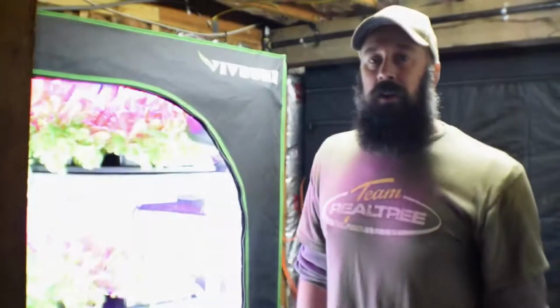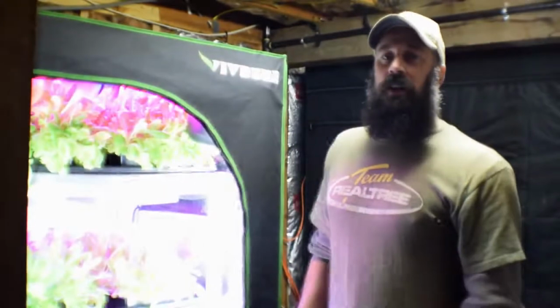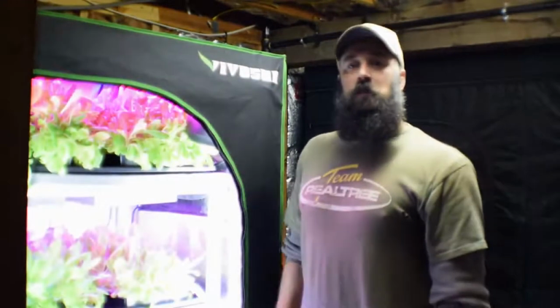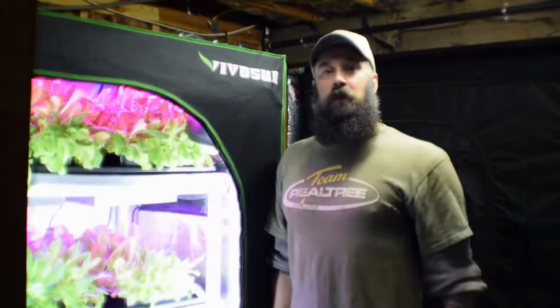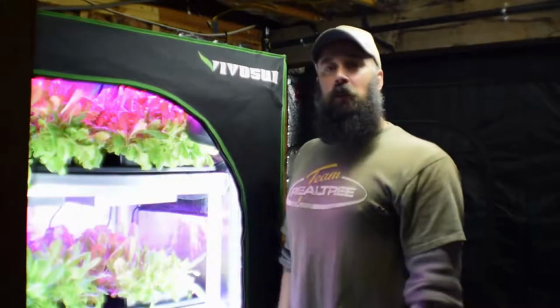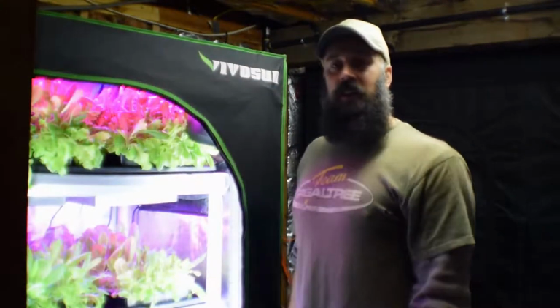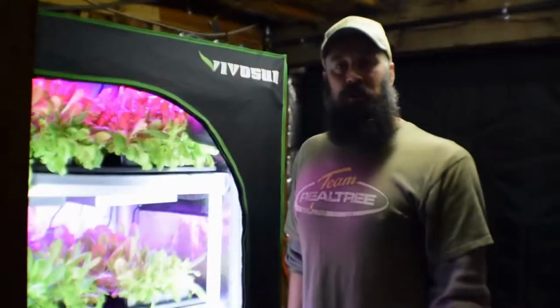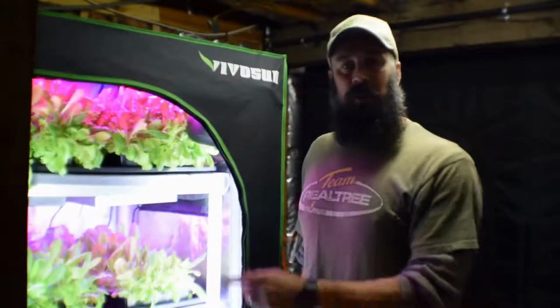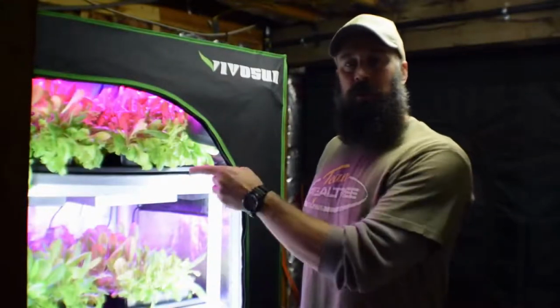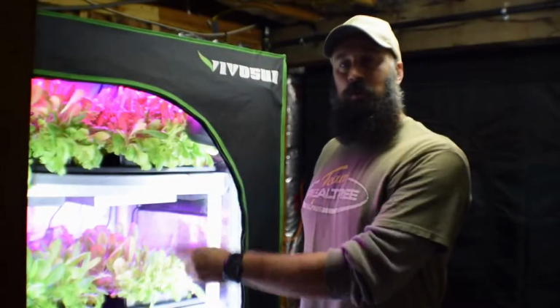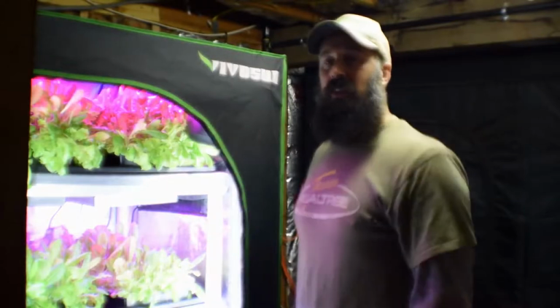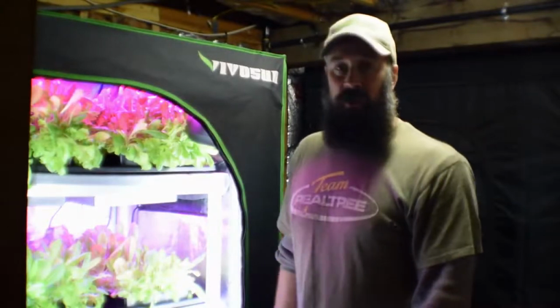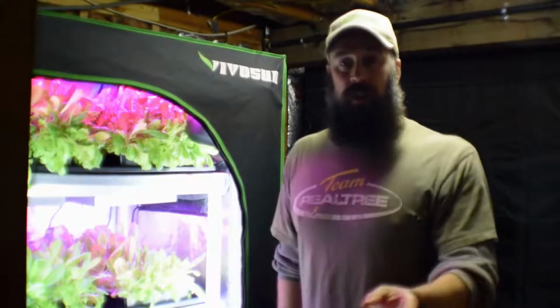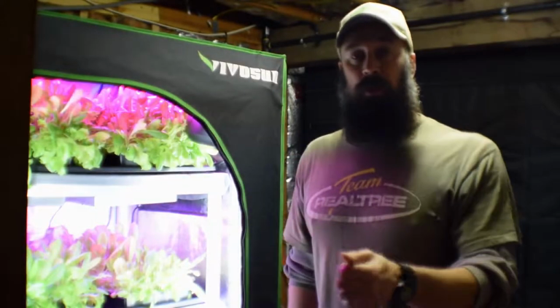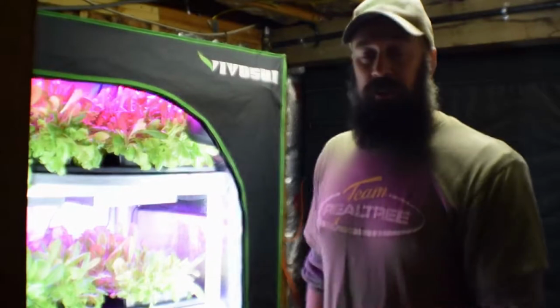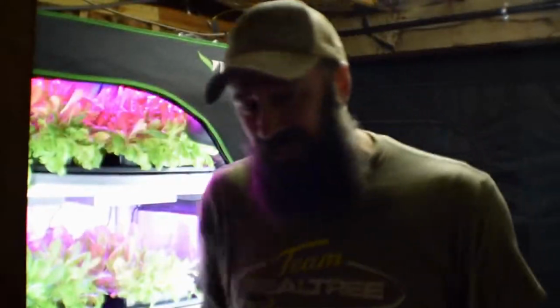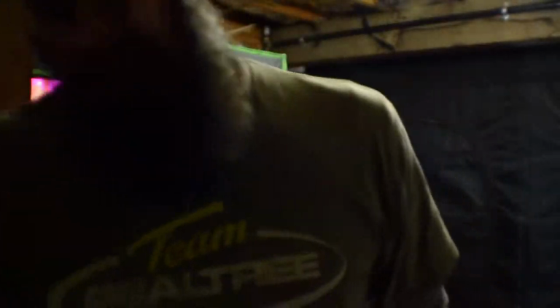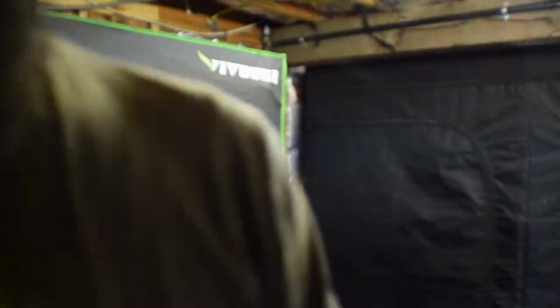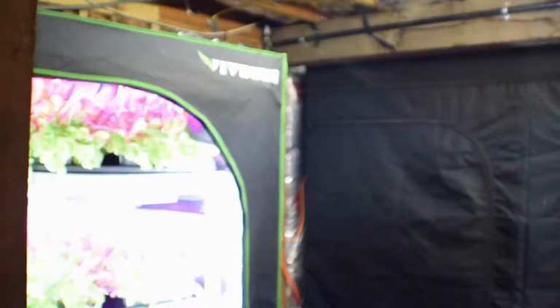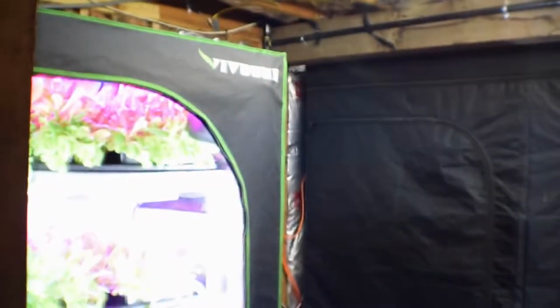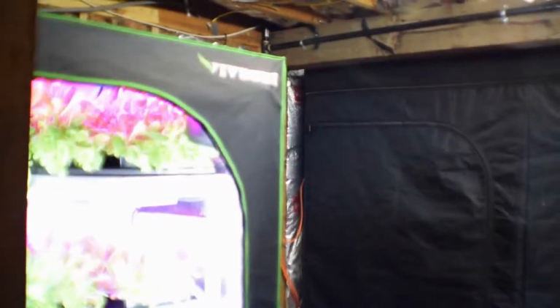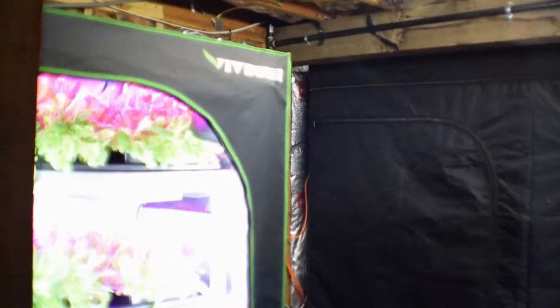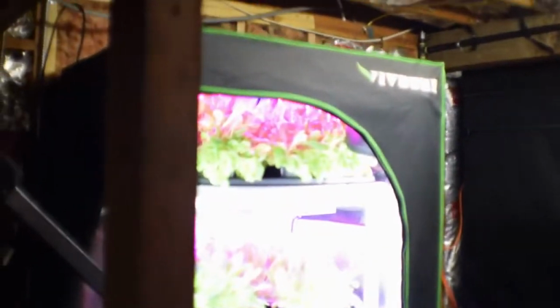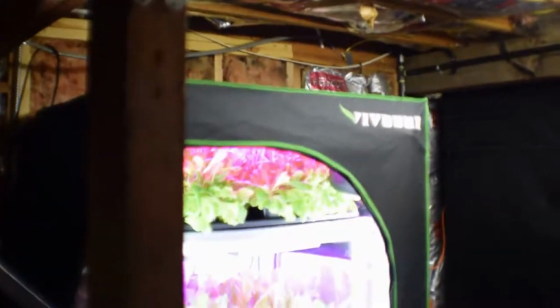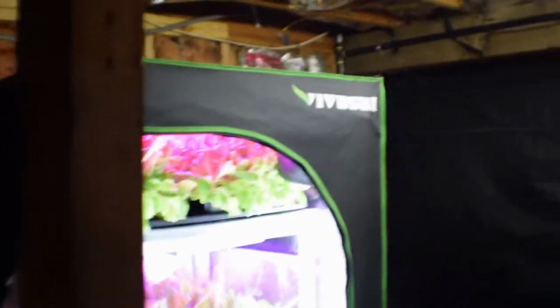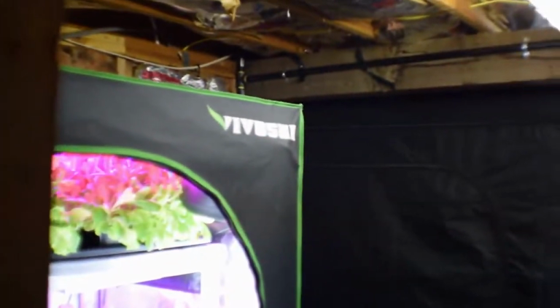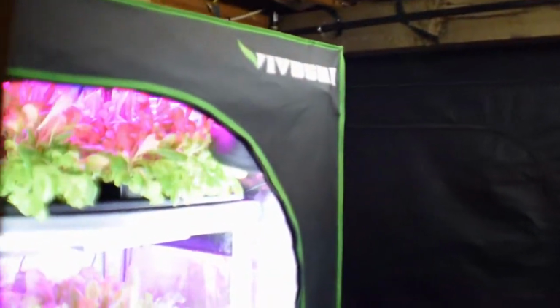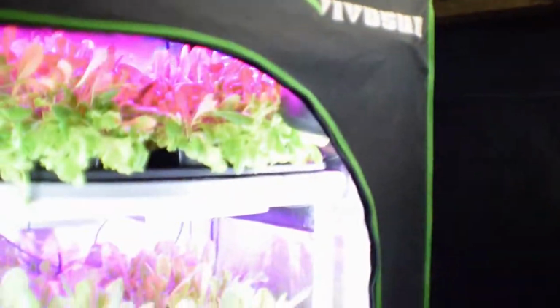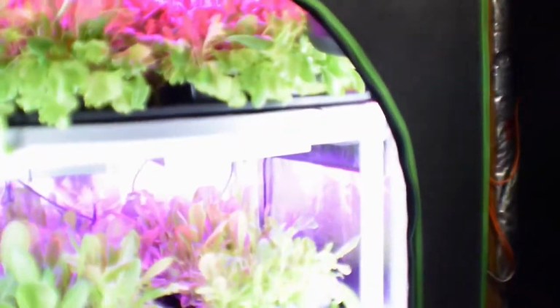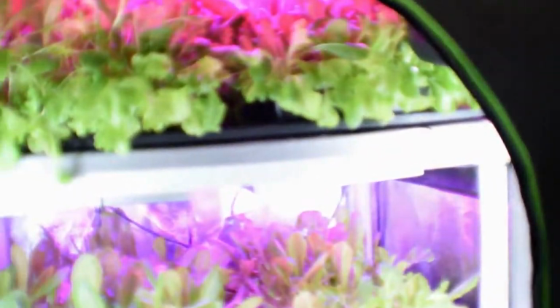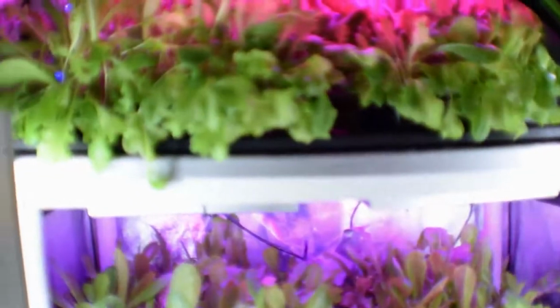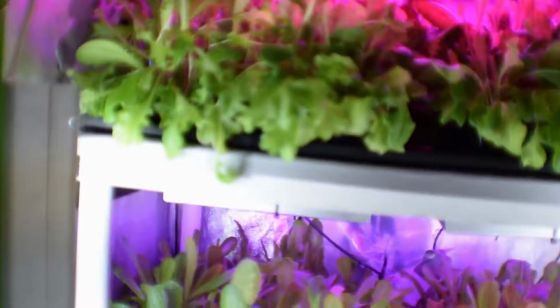Hey everybody, this is Brian from P&B Homesteading and I want to do the update for the mid-sized grow tent. Let me grab the camera and I'll bring it over. I'm pretty excited about some of the growth we've had in just this last week on some of this lettuce.